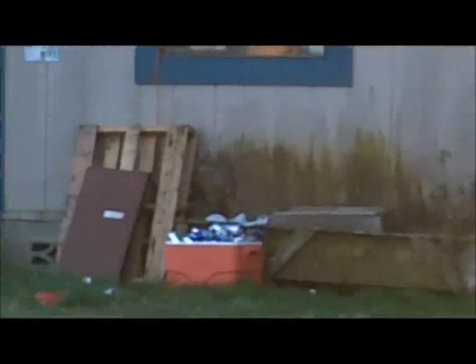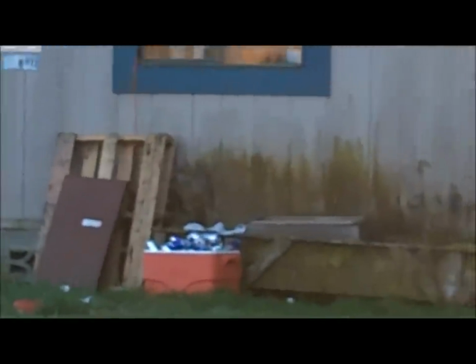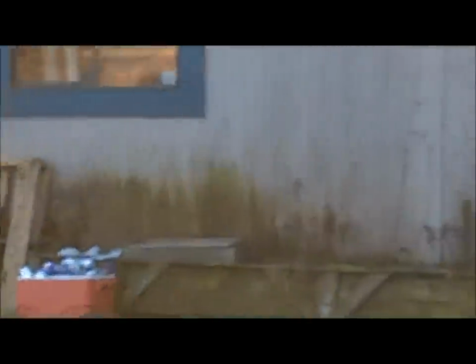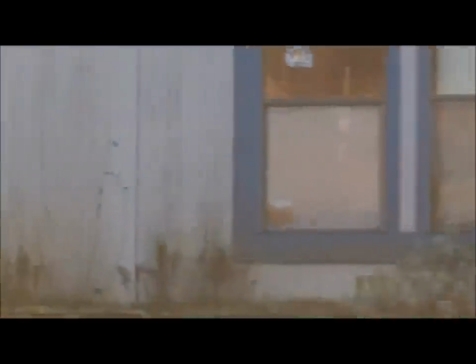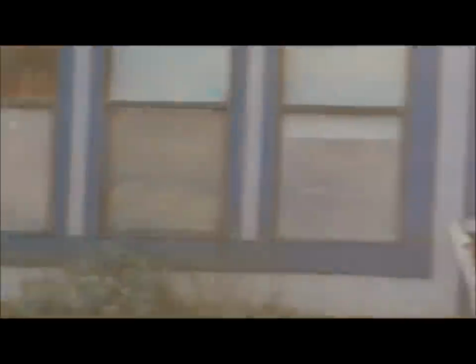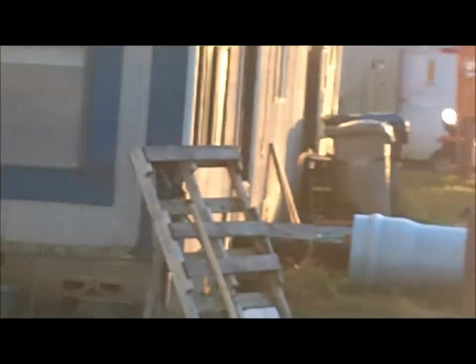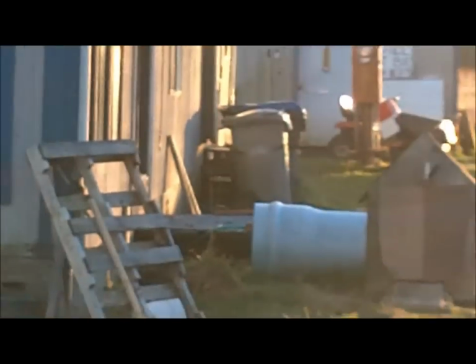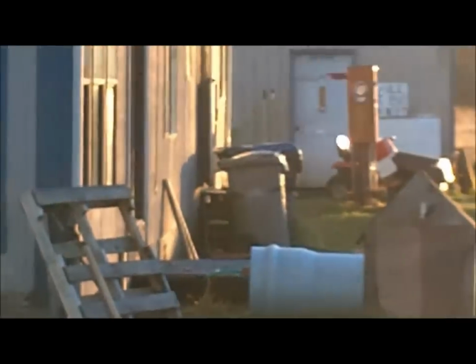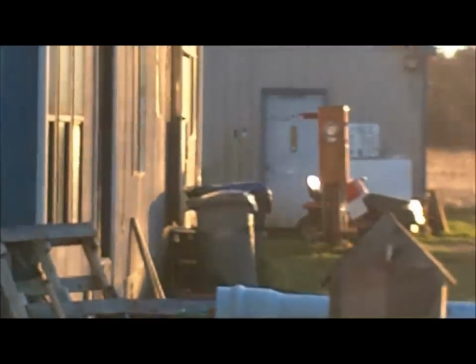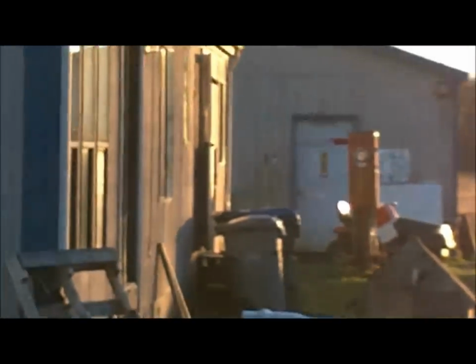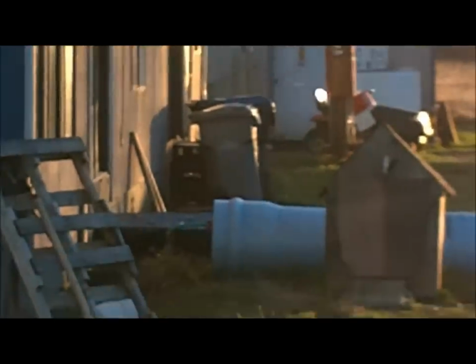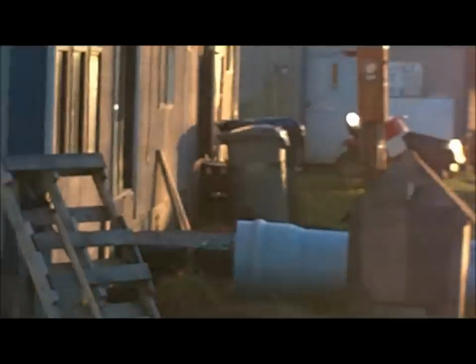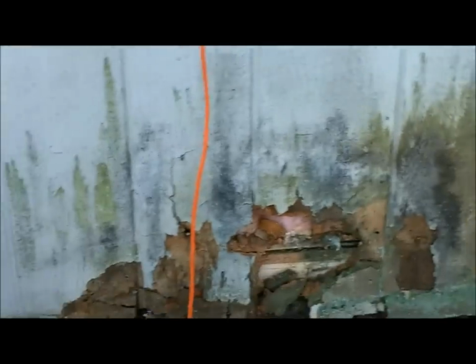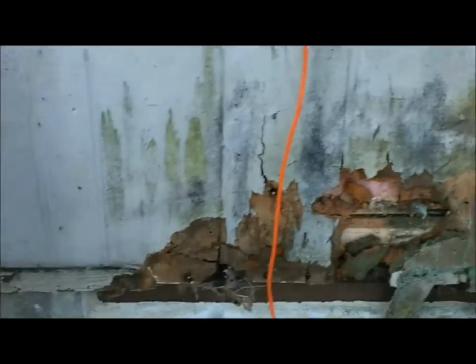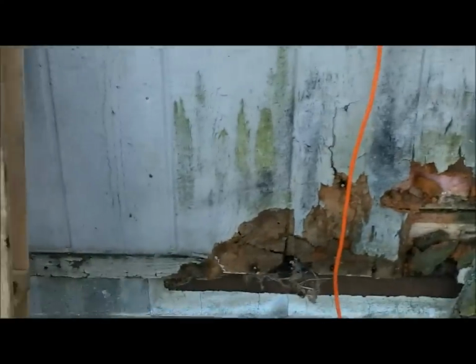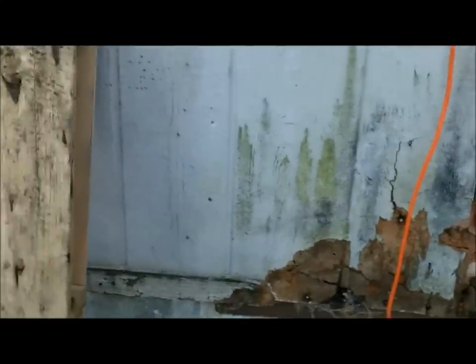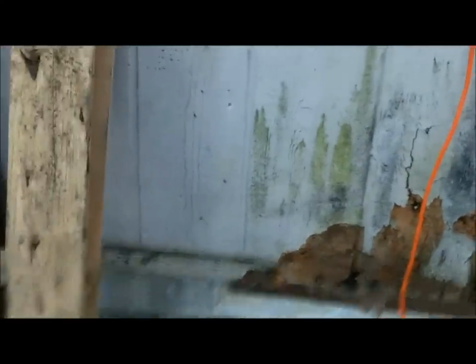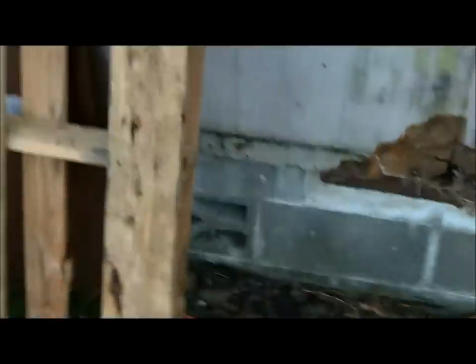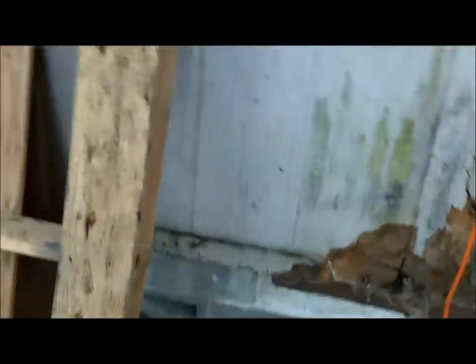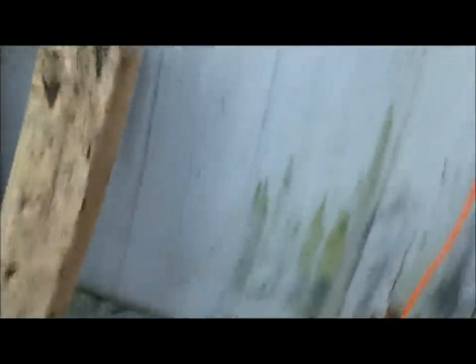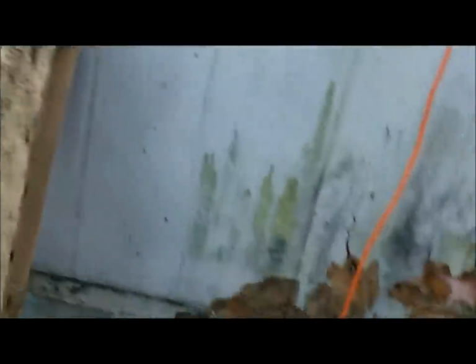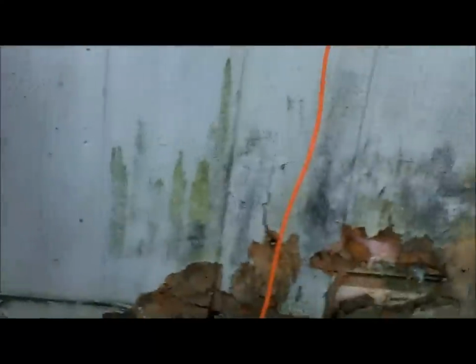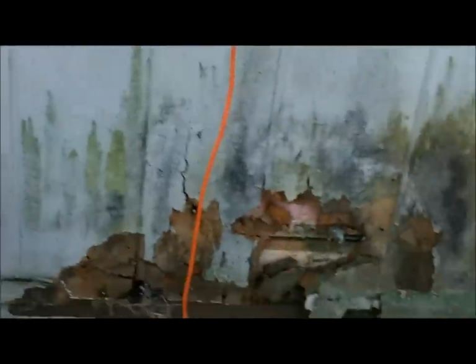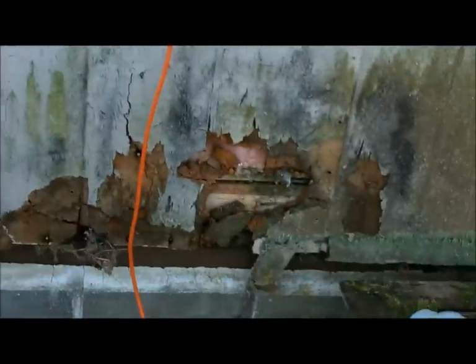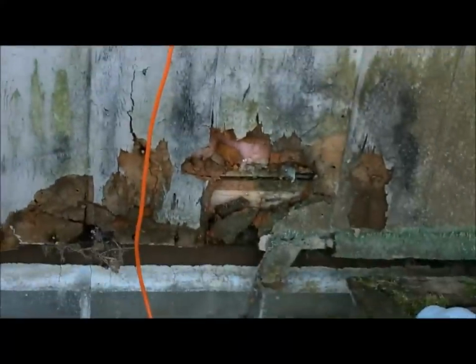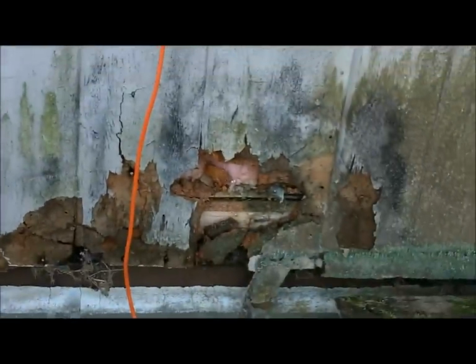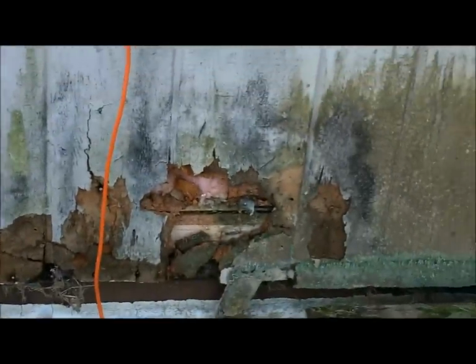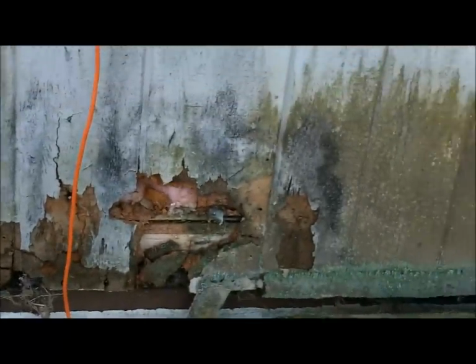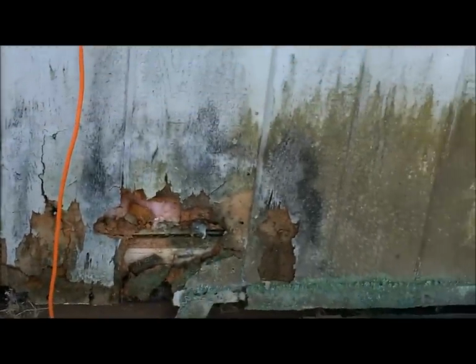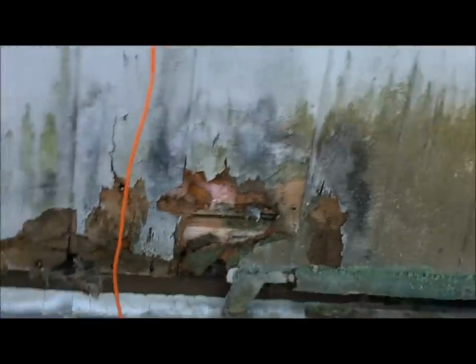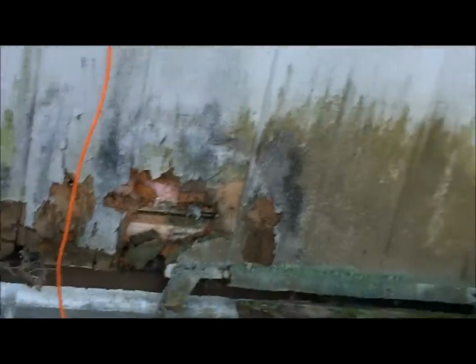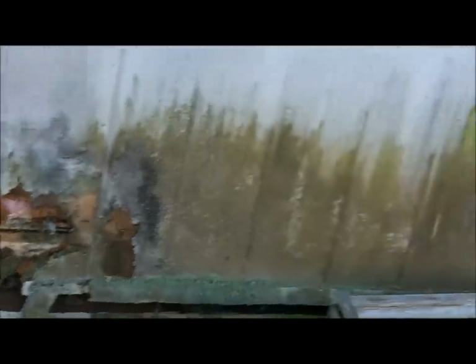Nice rotten siding all the way around. Let's get a better close up of this nice siding. See, we got pink insulation hanging out — just so you know that it's insulated.